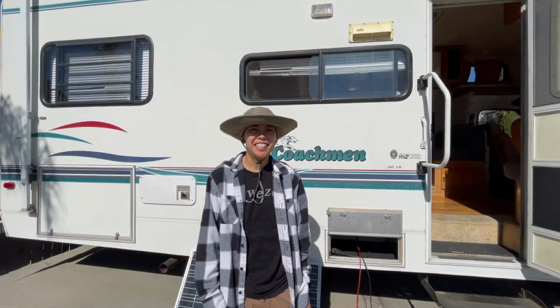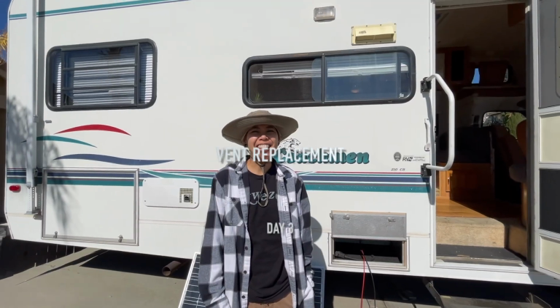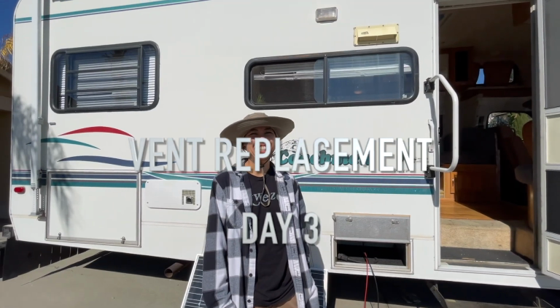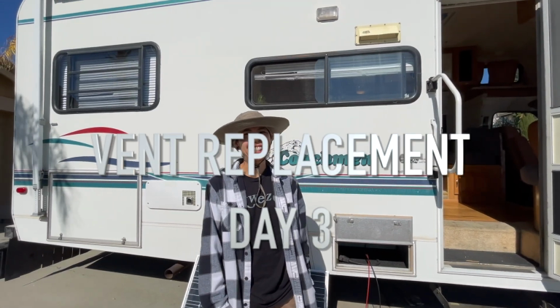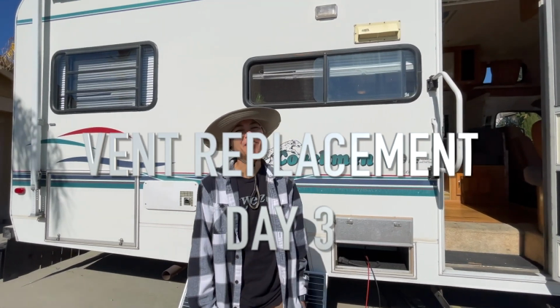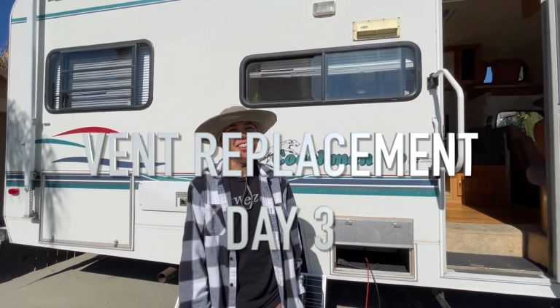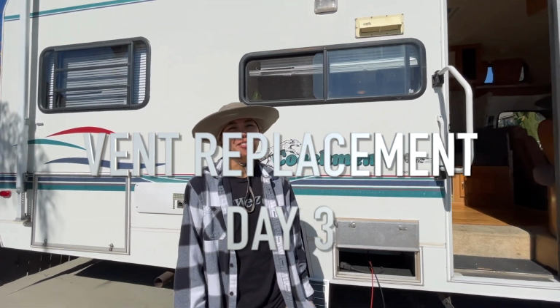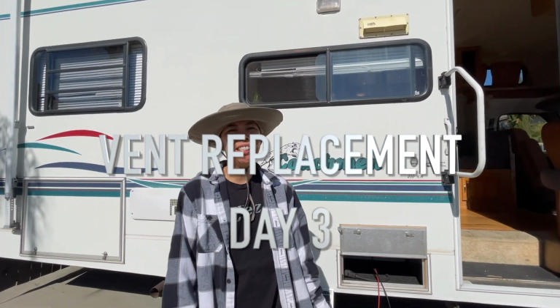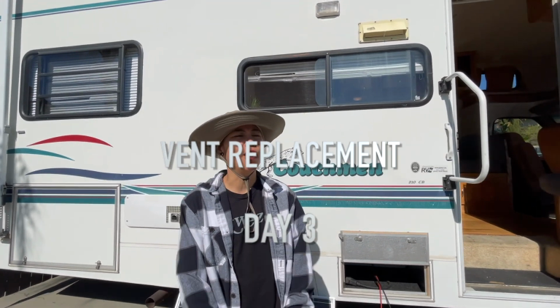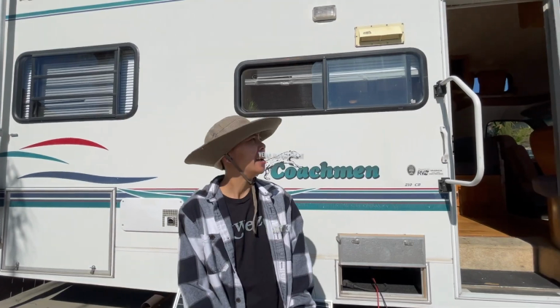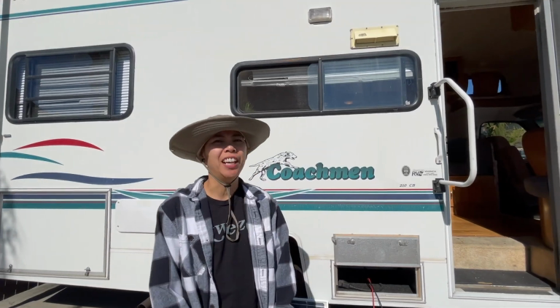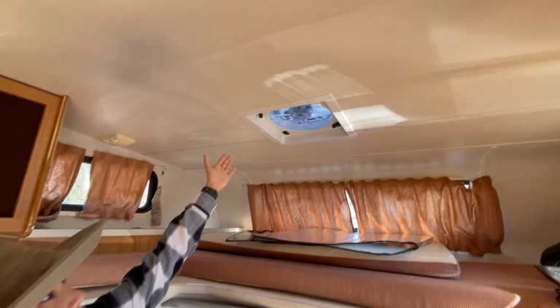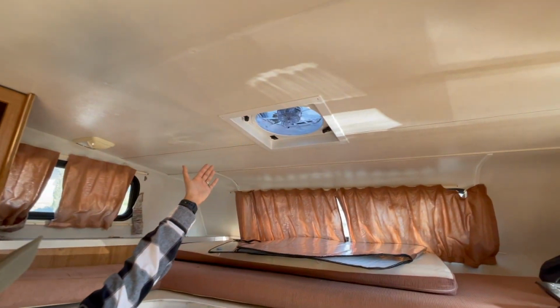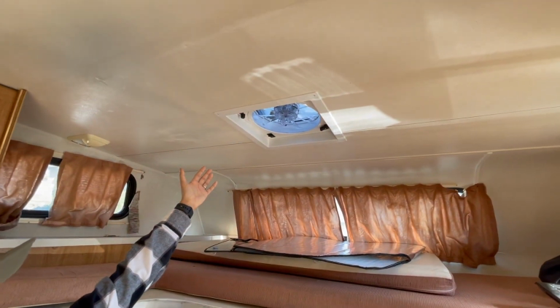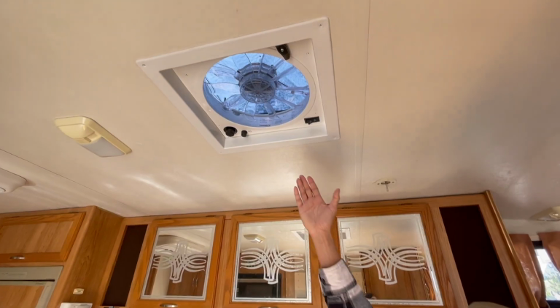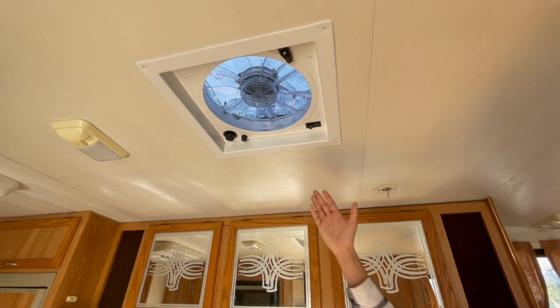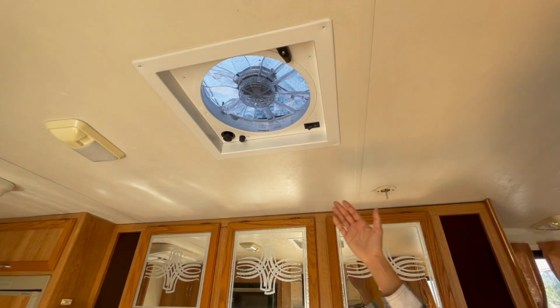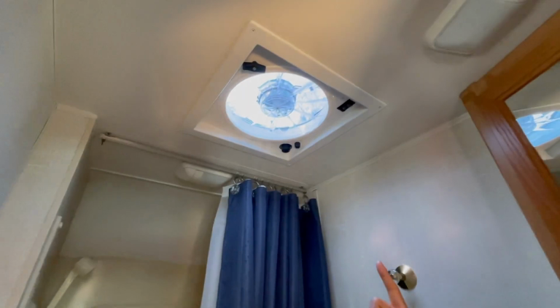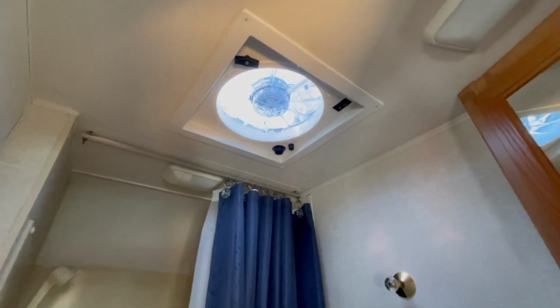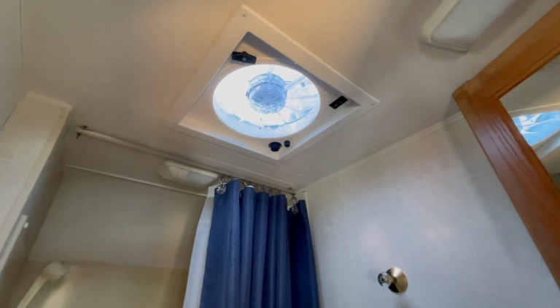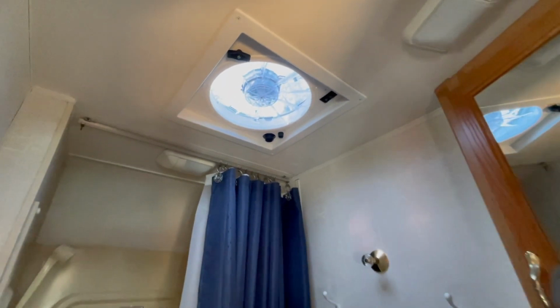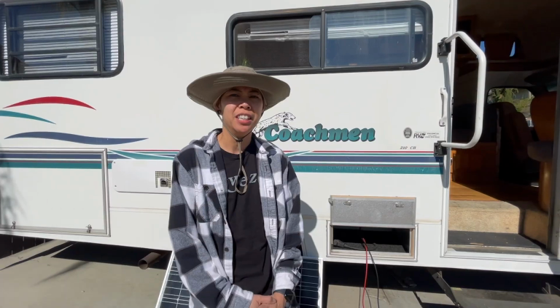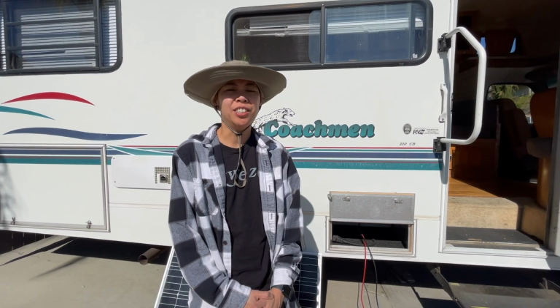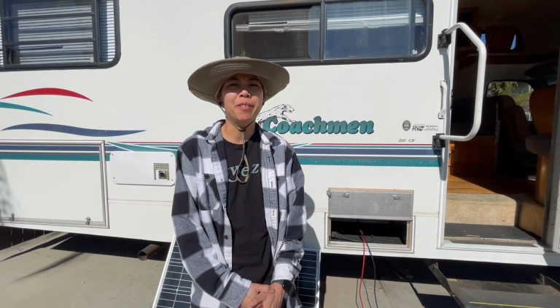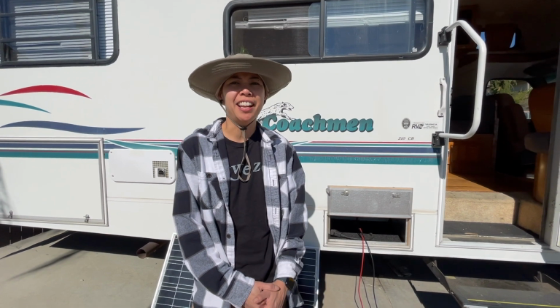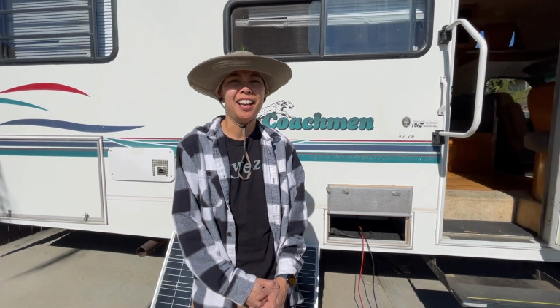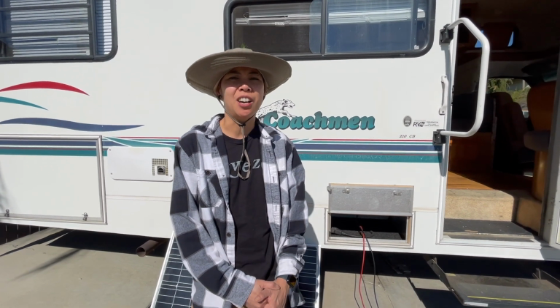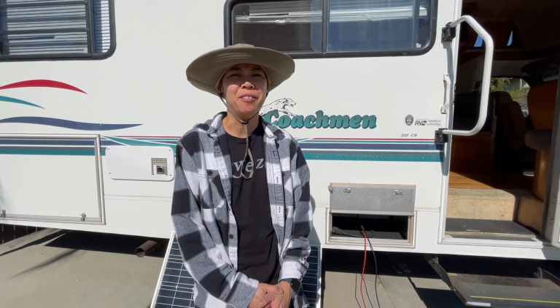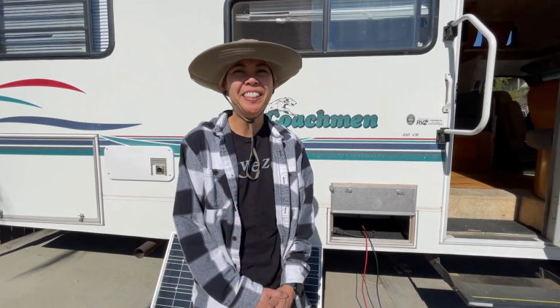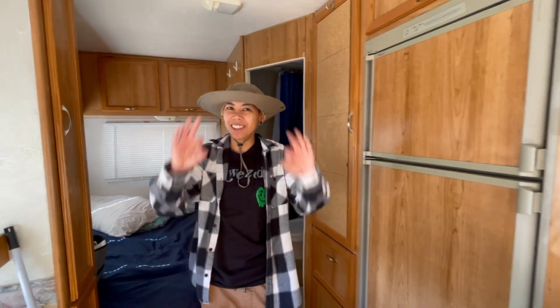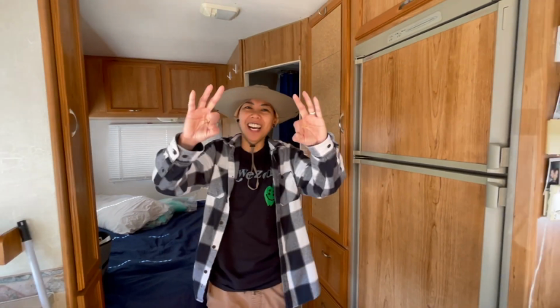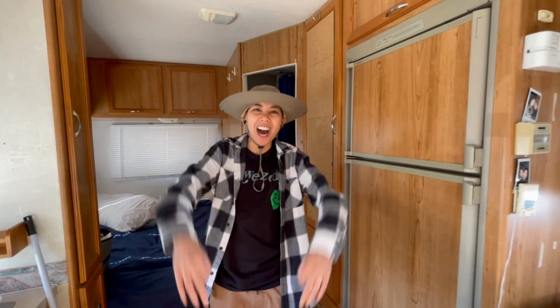Today is day three of replacing our overhead vents. We have three of them installed right now but still have to screw them in and caulk them. Day three, let's go!